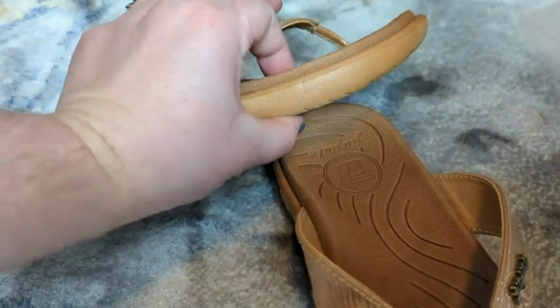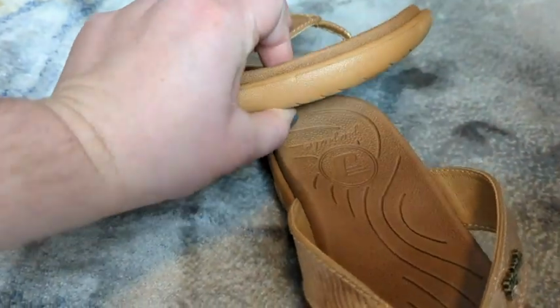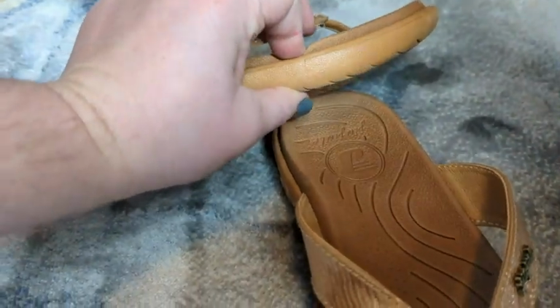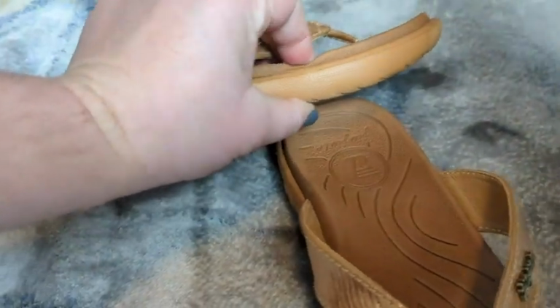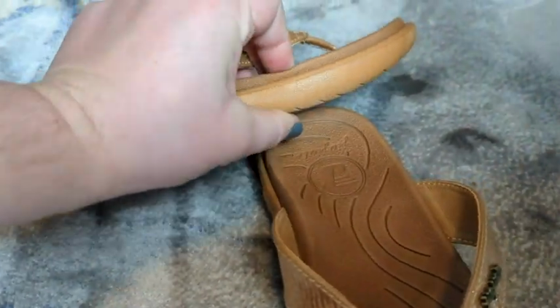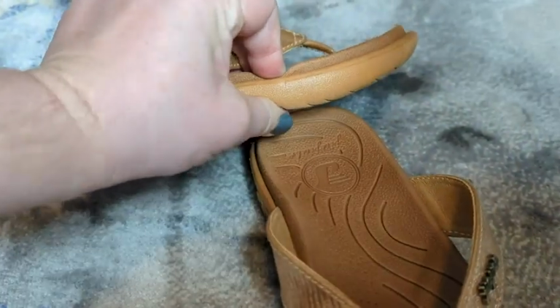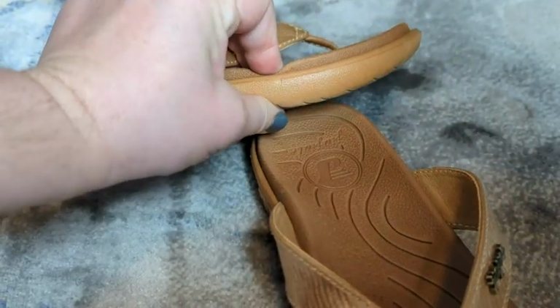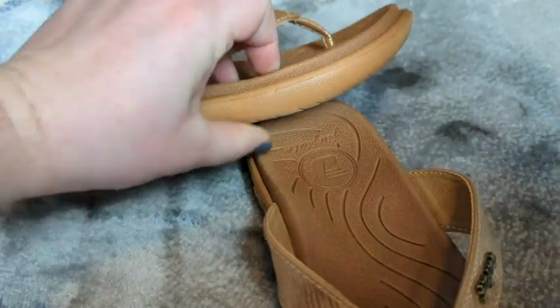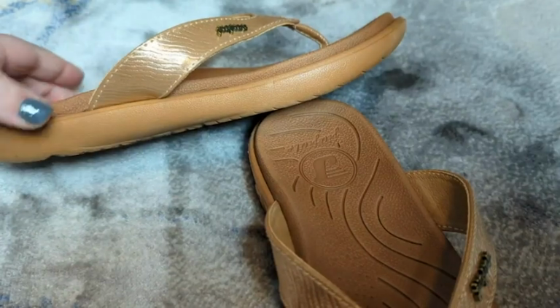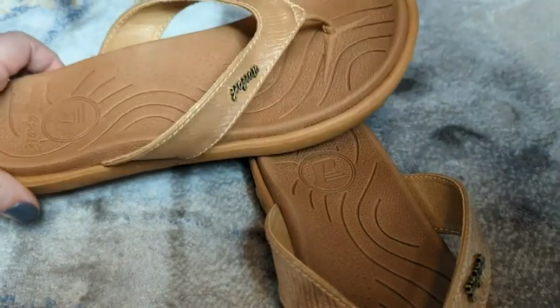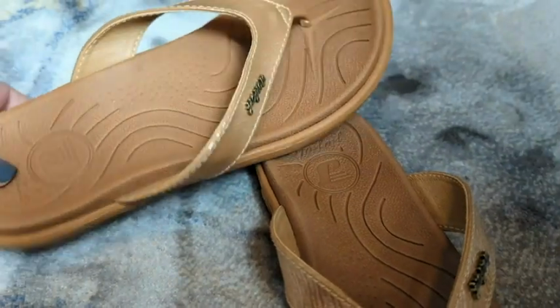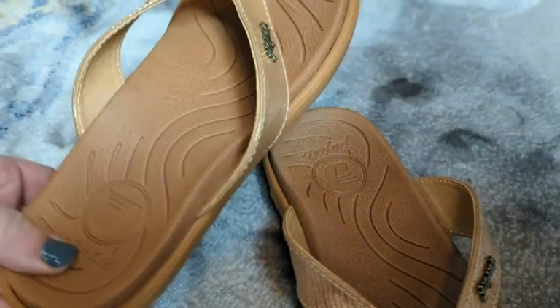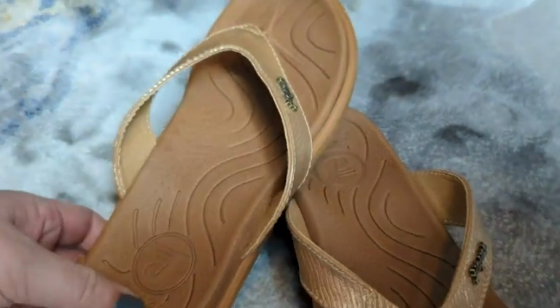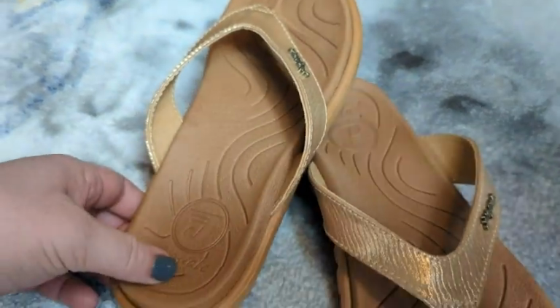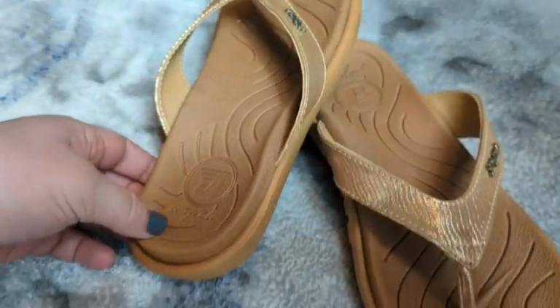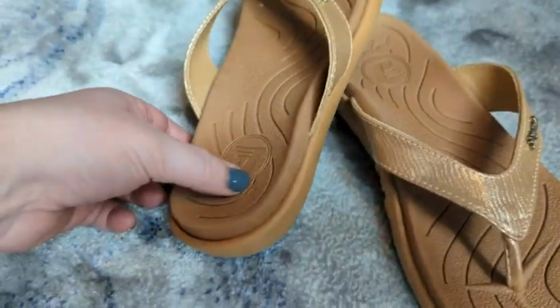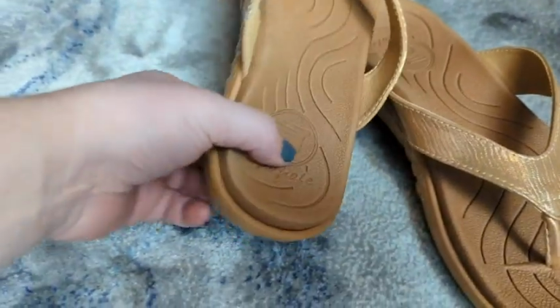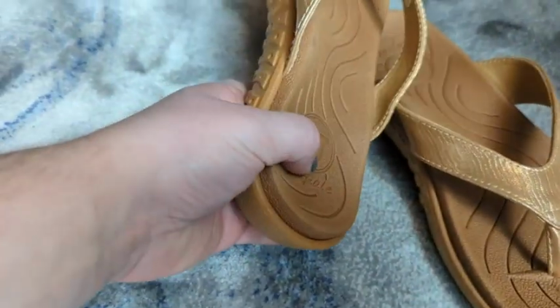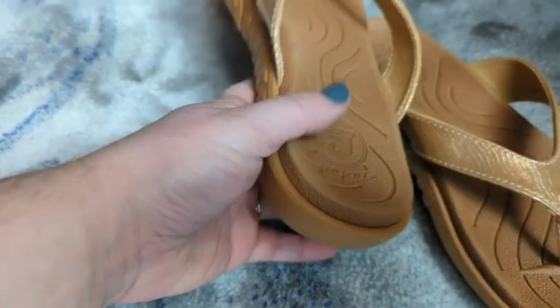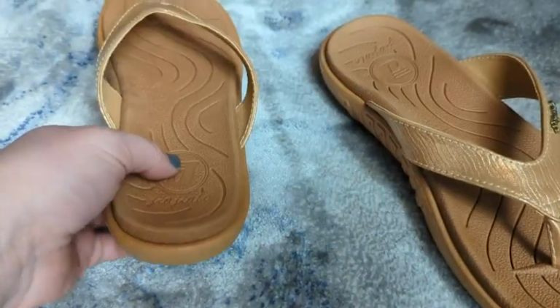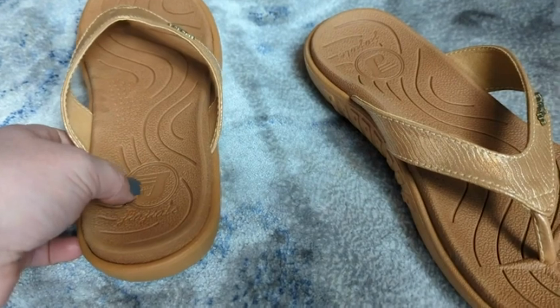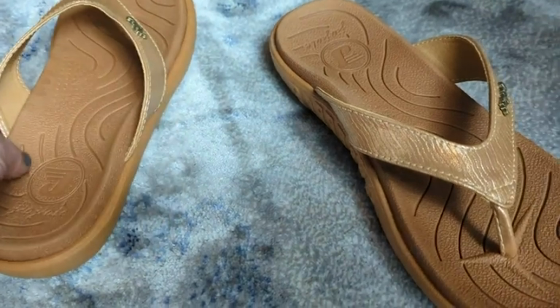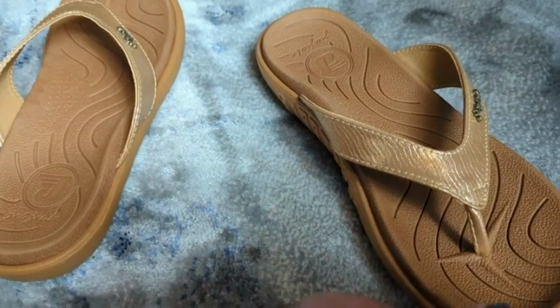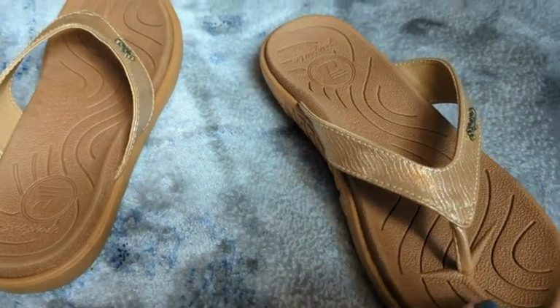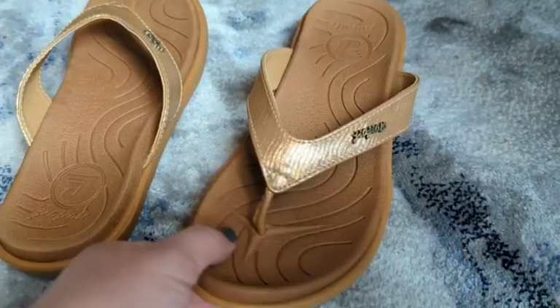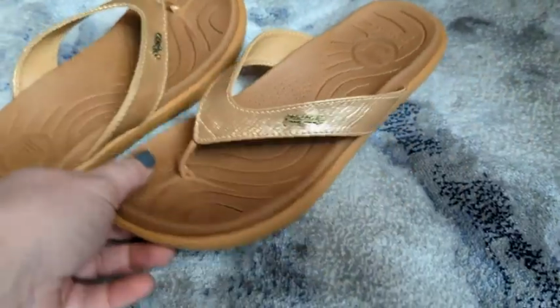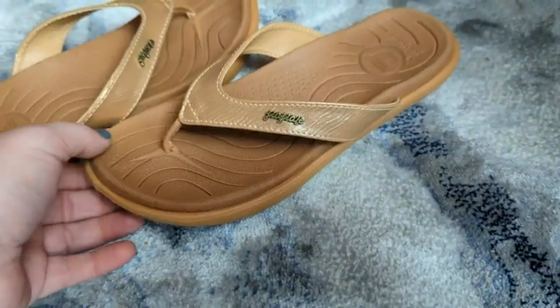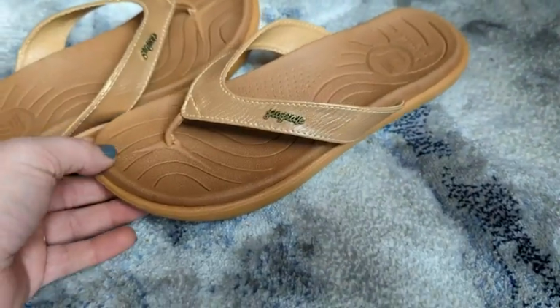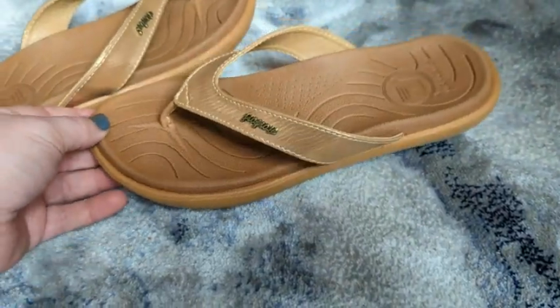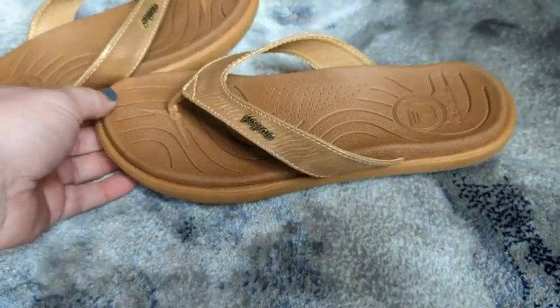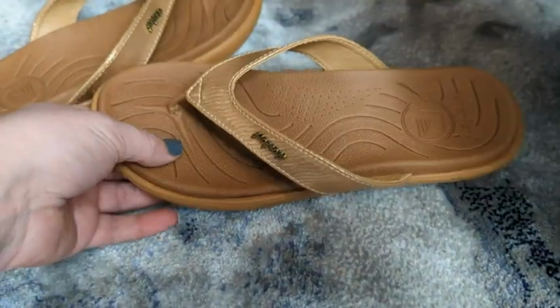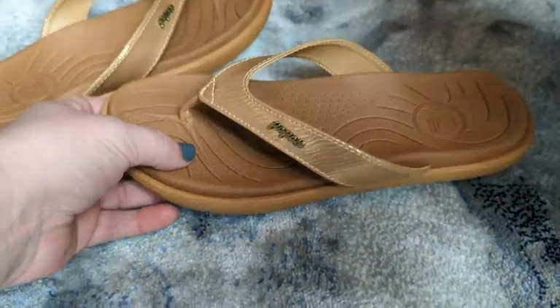There is so much cushion on these things — look at the squish on that. So the arch support is really nice as well, which is important to me because I have a really high arch, so my arch can really start to hurt after a while. But with these, I have no problems with that.